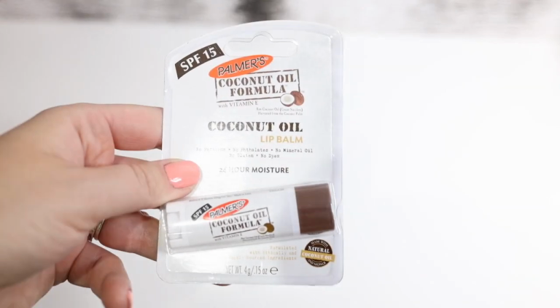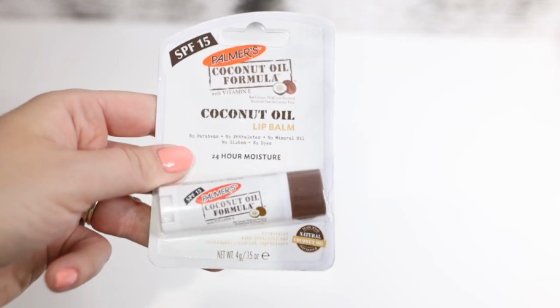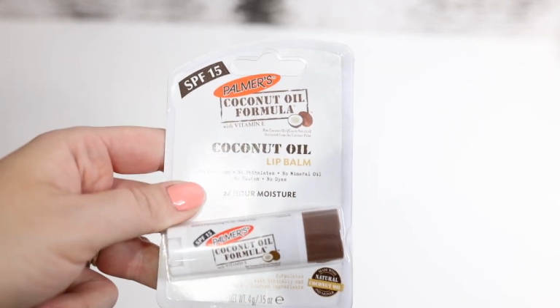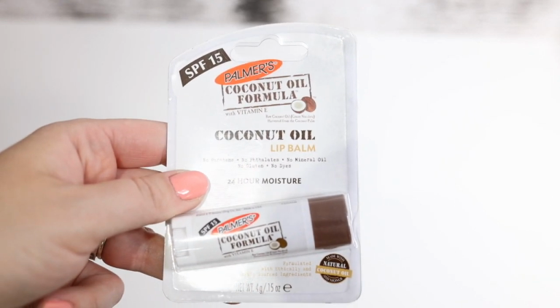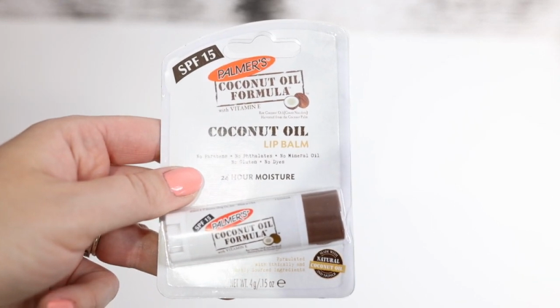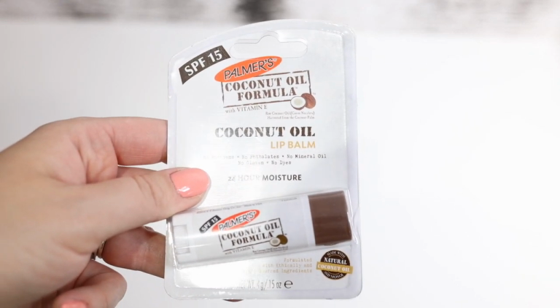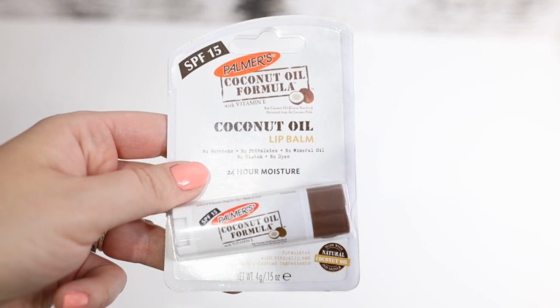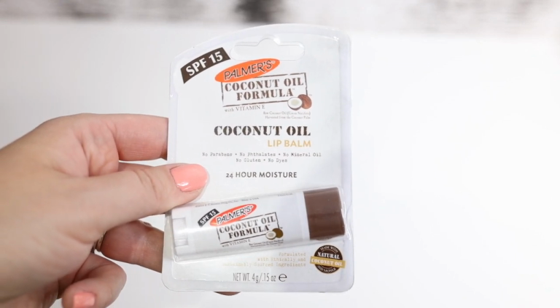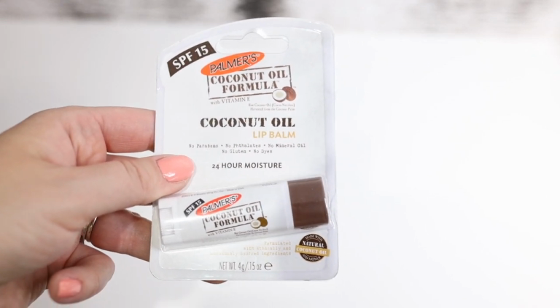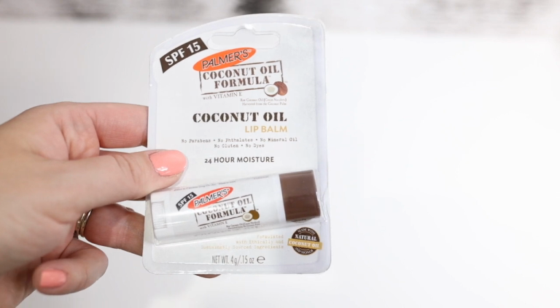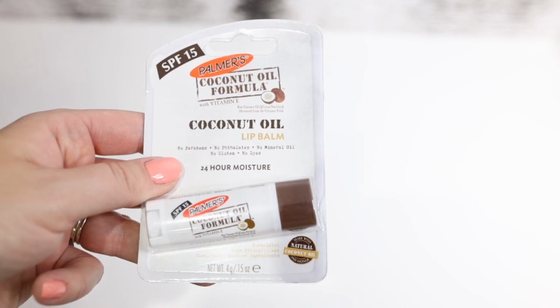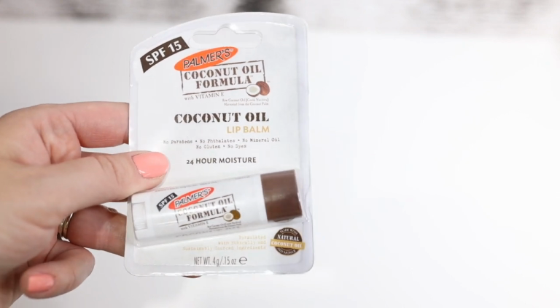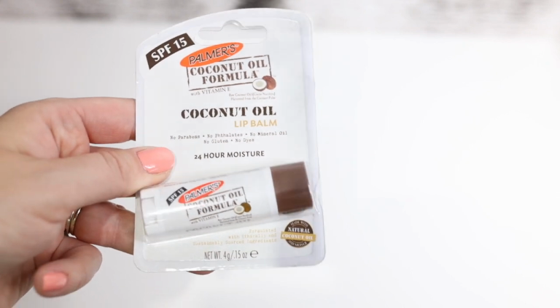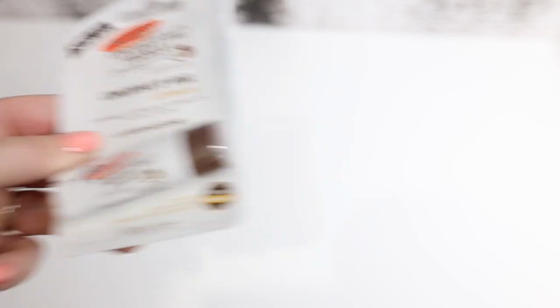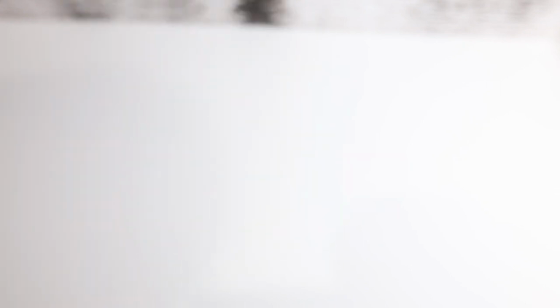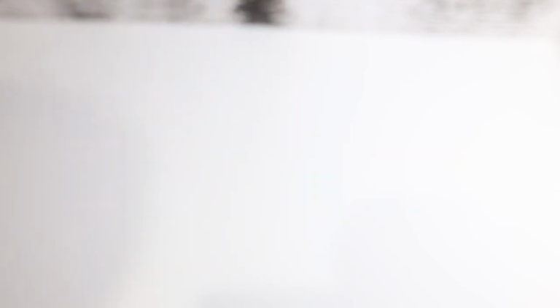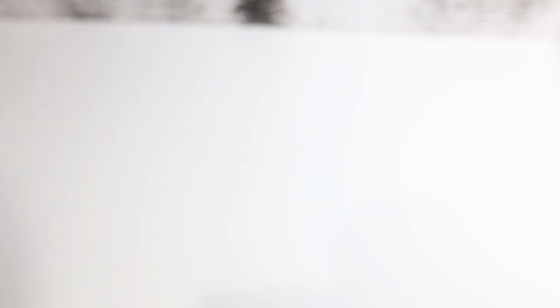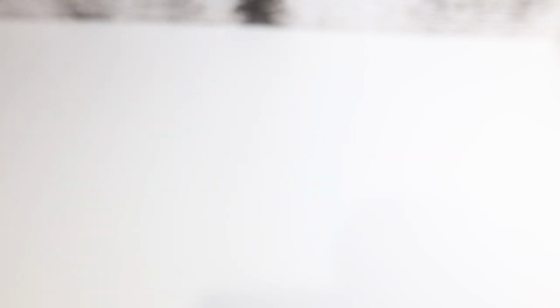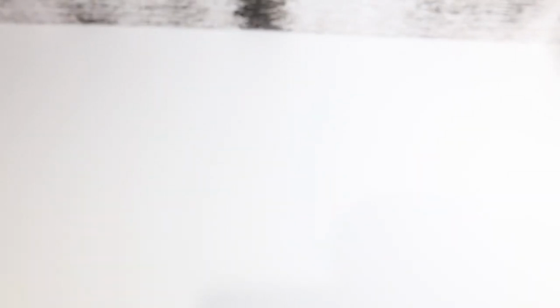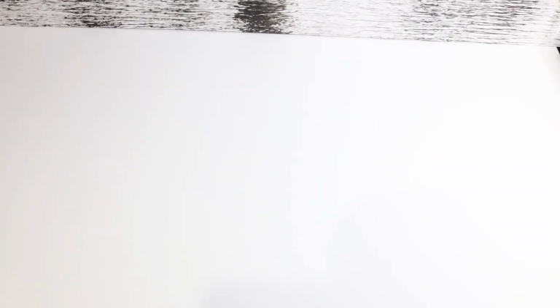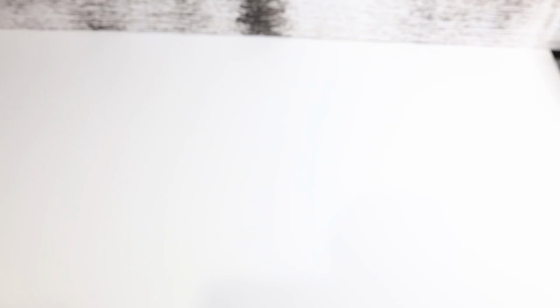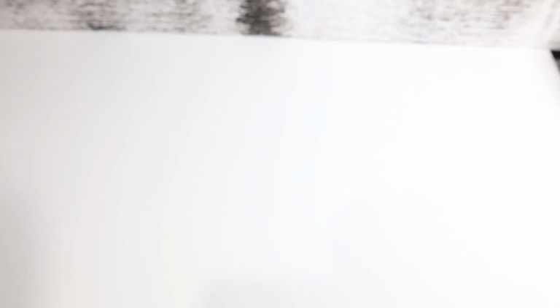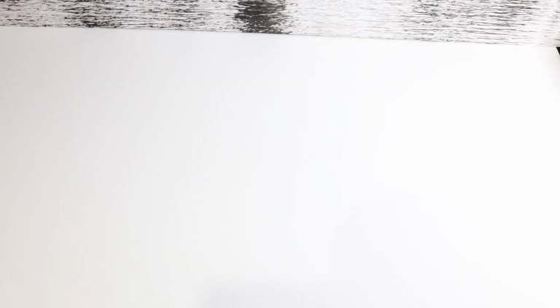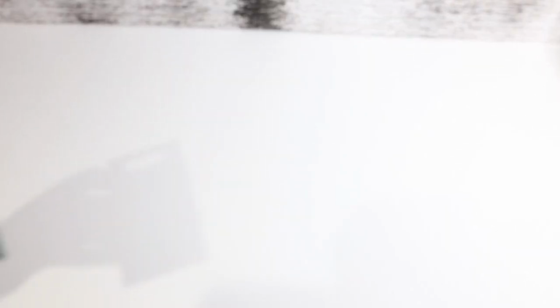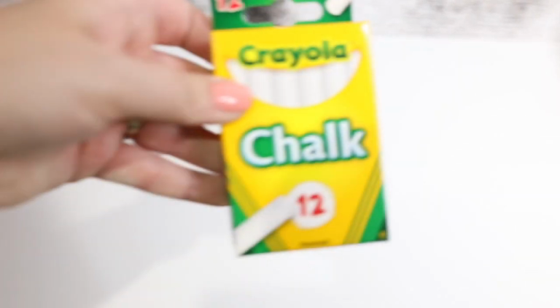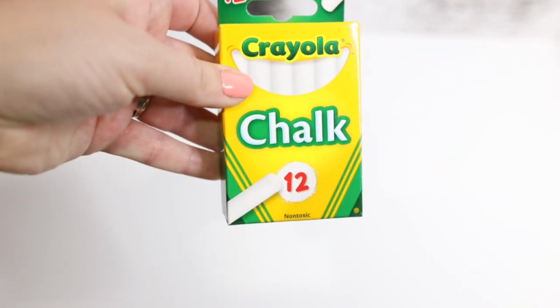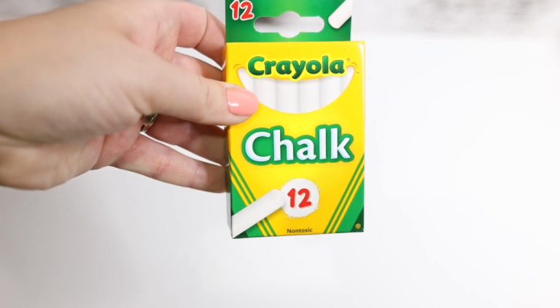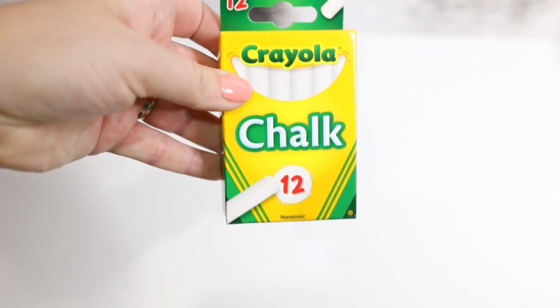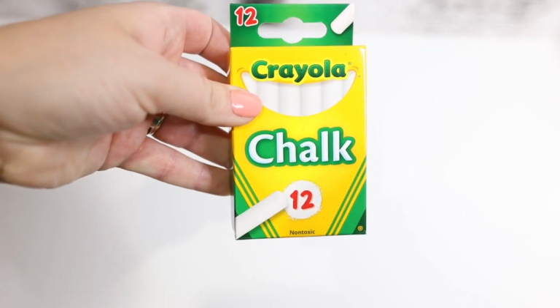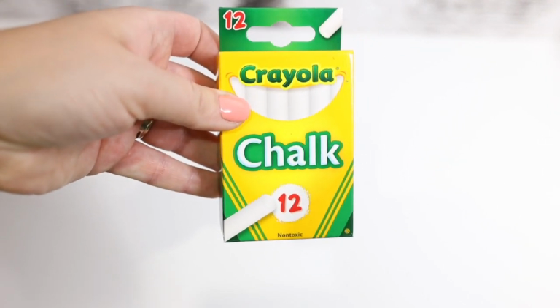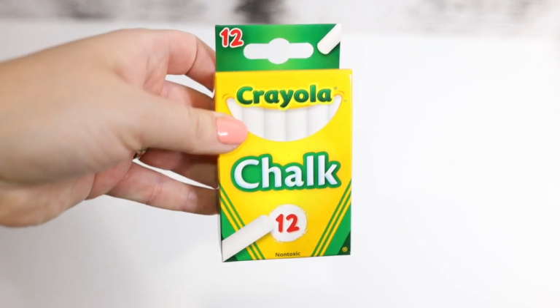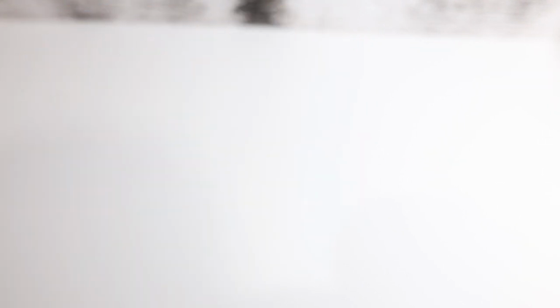This is definitely a good one — it's by Palmer's Coconut Oil Formula, and this is a lip balm. I've tried these before and they're great — highly recommend them. Also Crayola chalk, 12 of them.